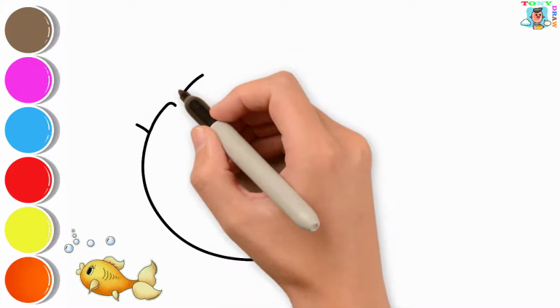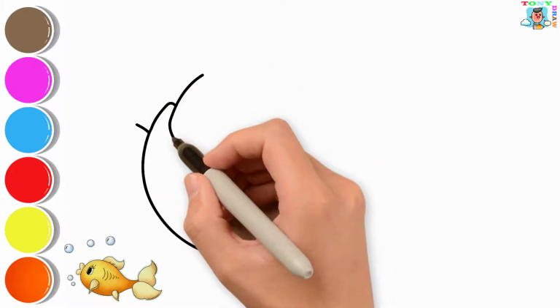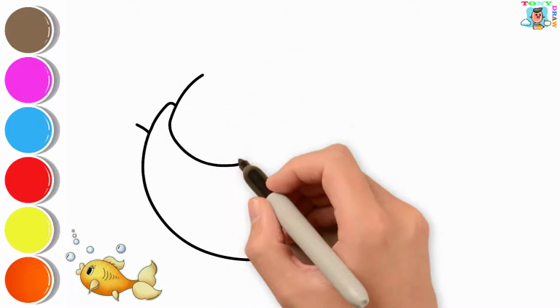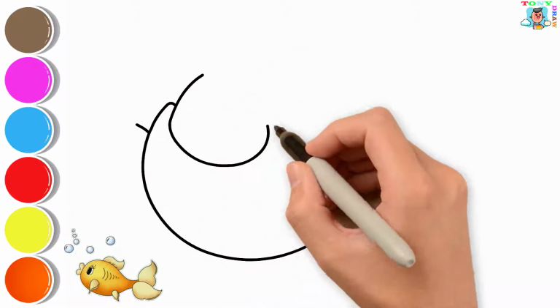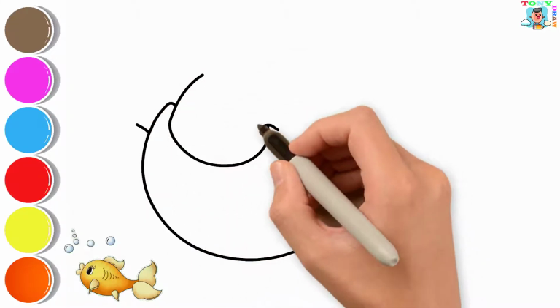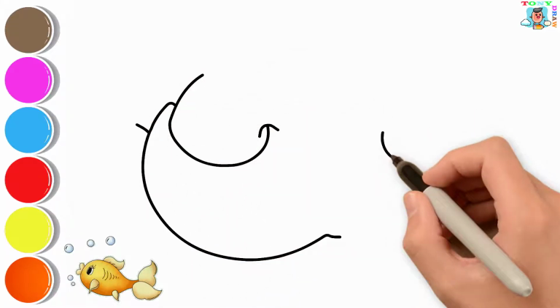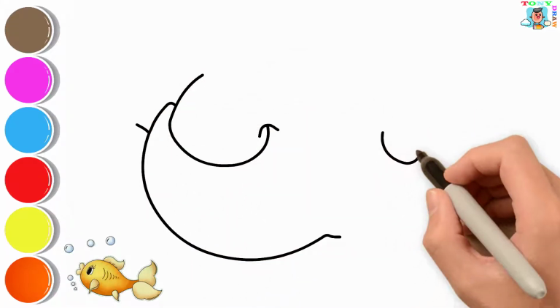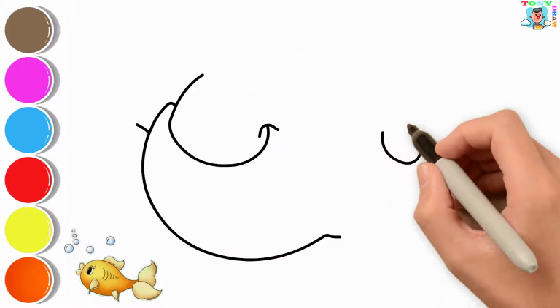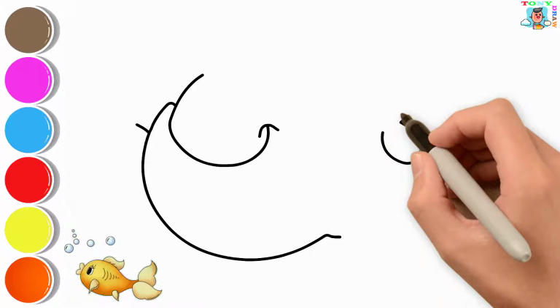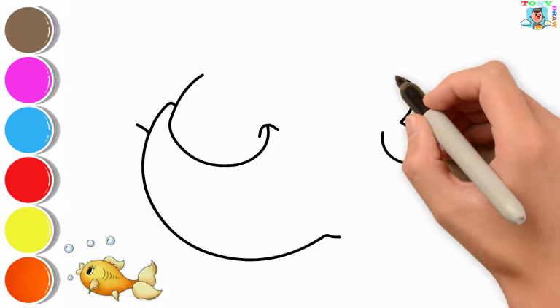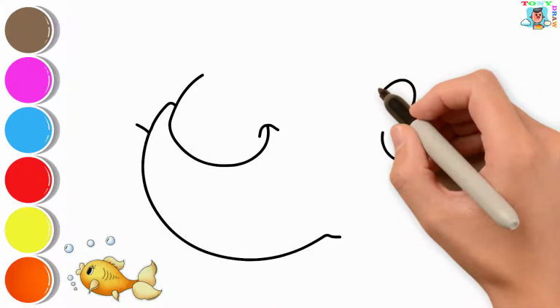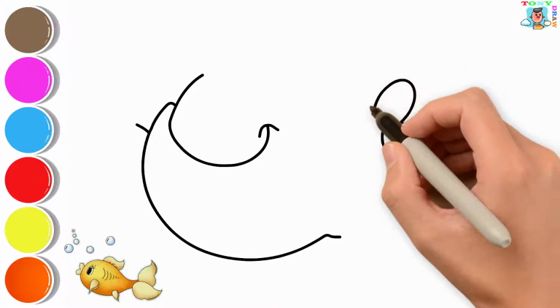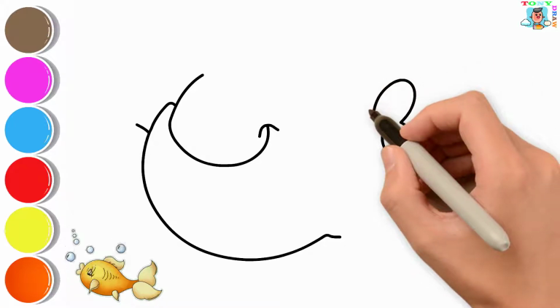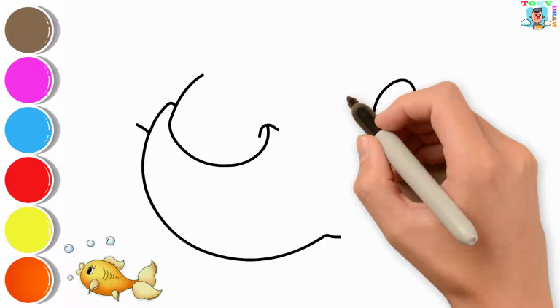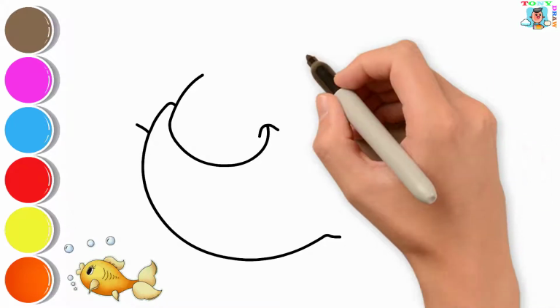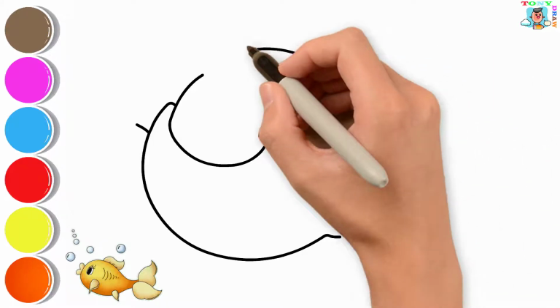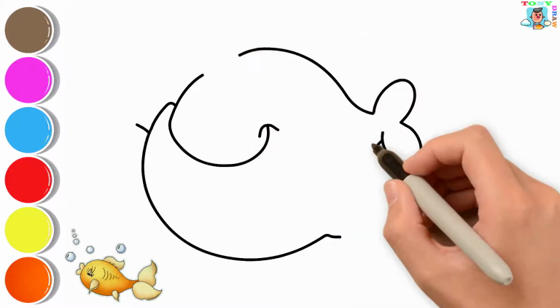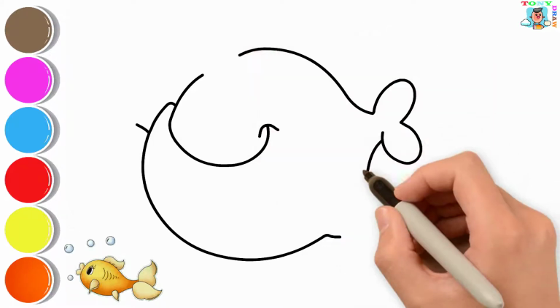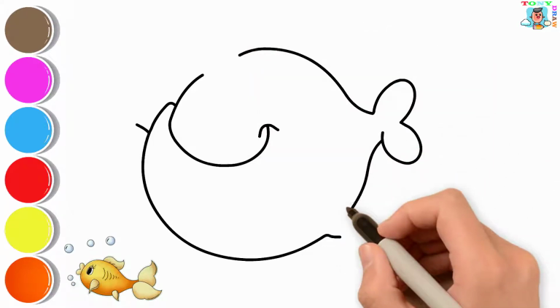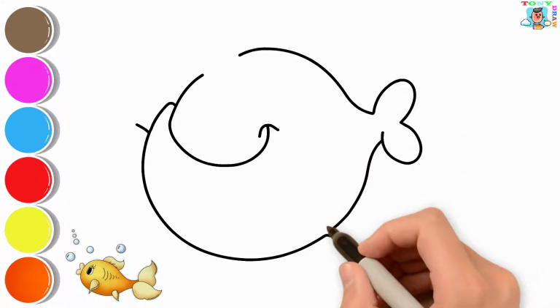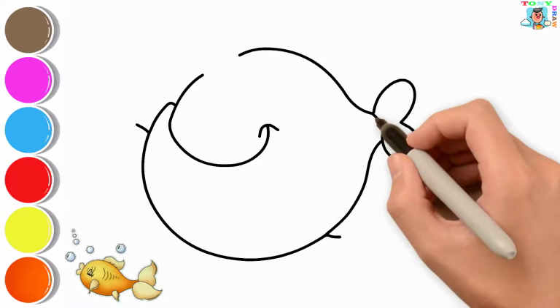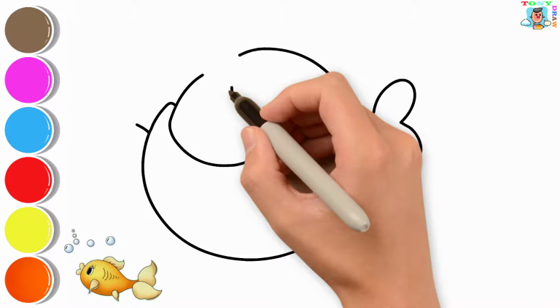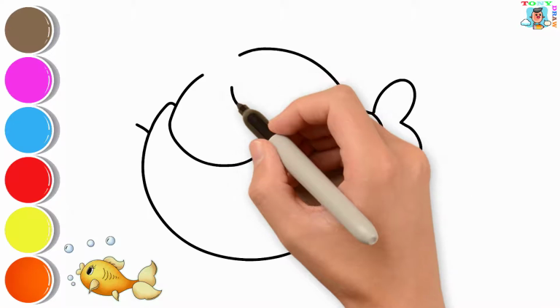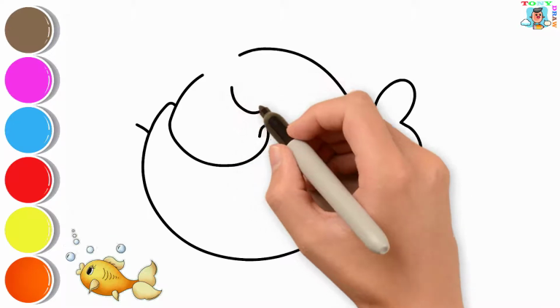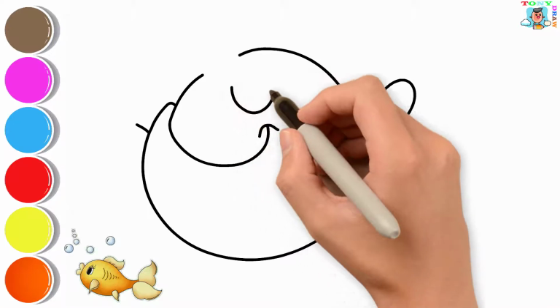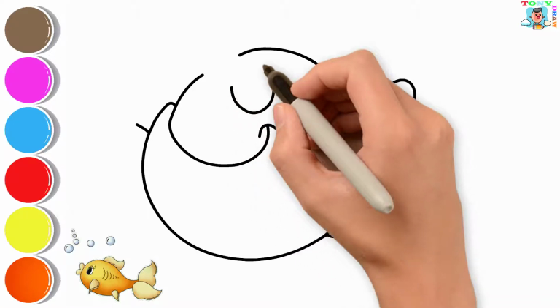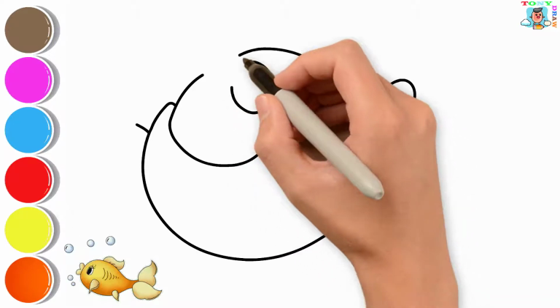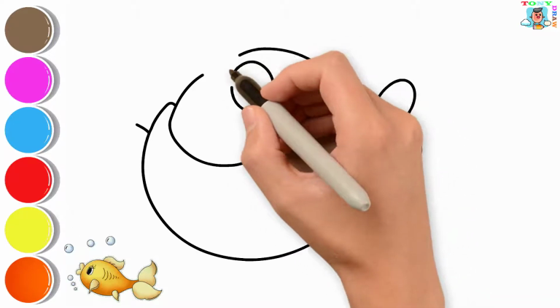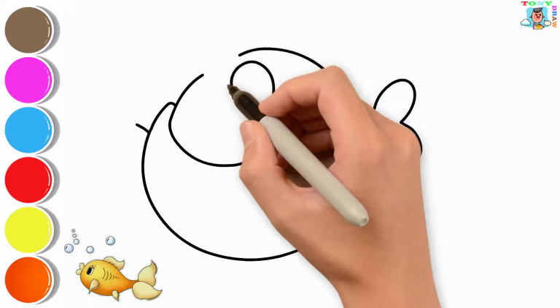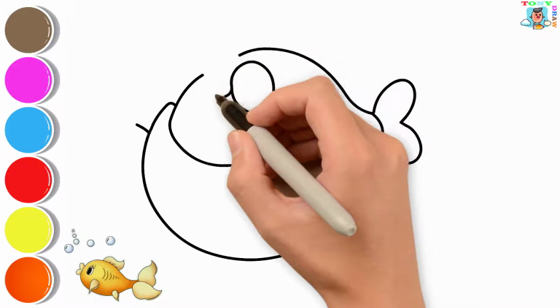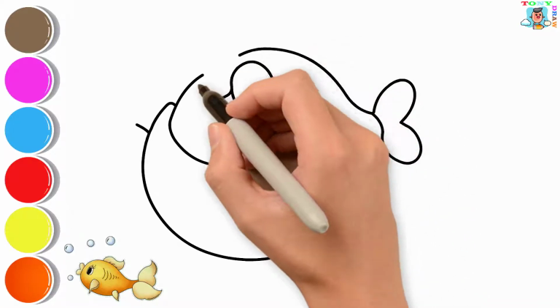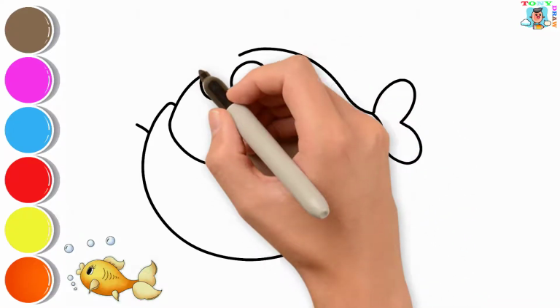Hello everyone! Welcome back to Tony's Draw Channel. Today, we will draw and color a new picture together. First, we will use pencil to draw the outline.